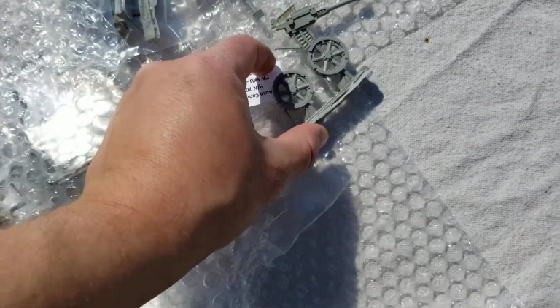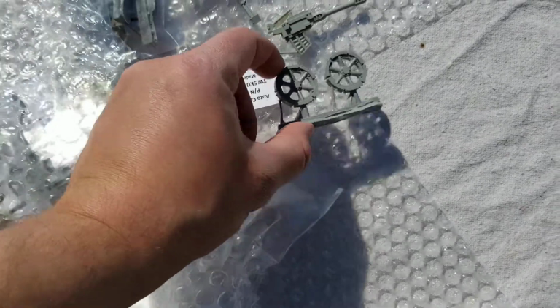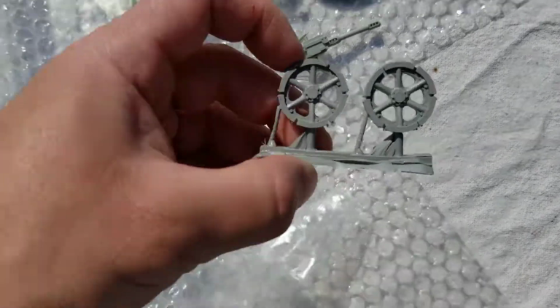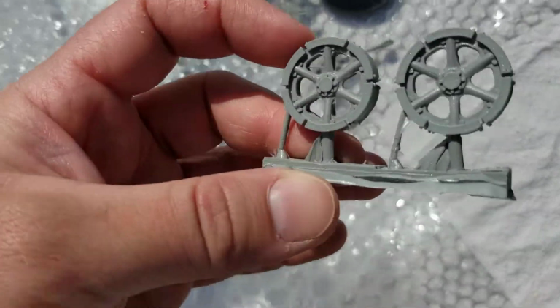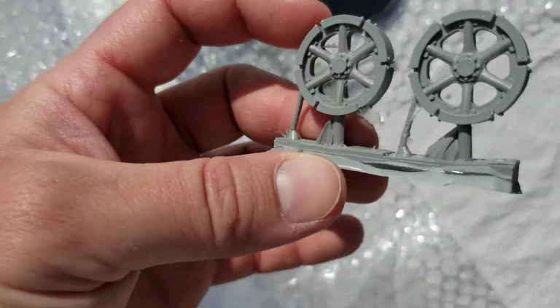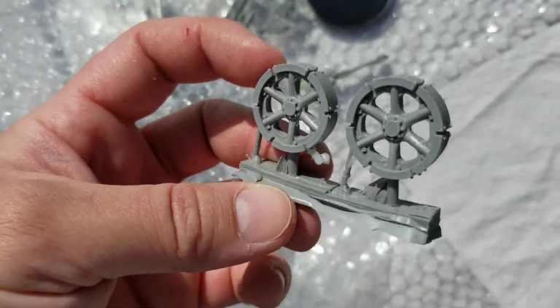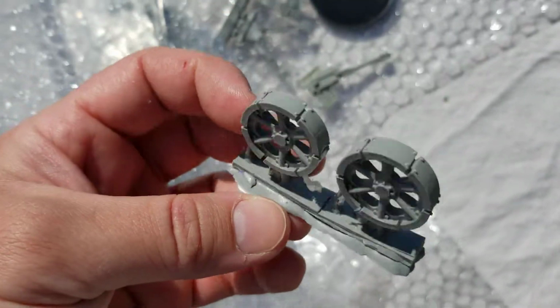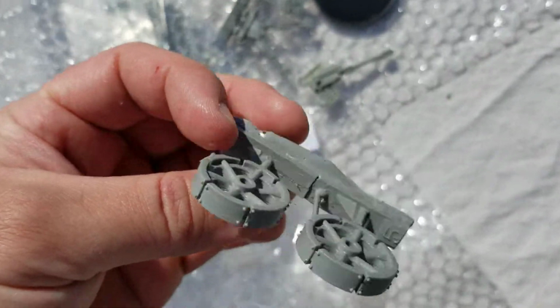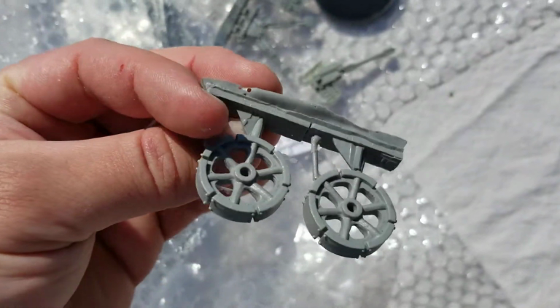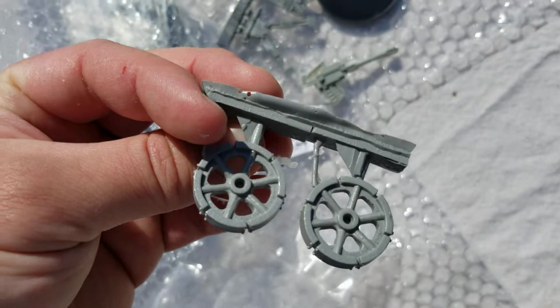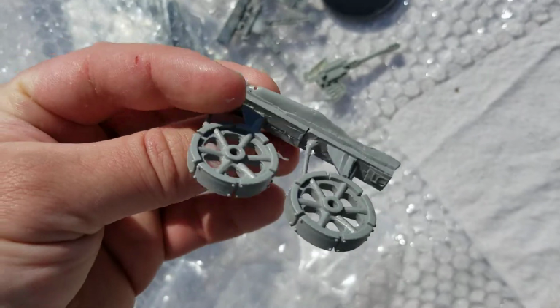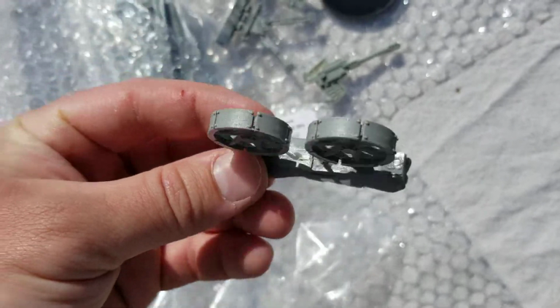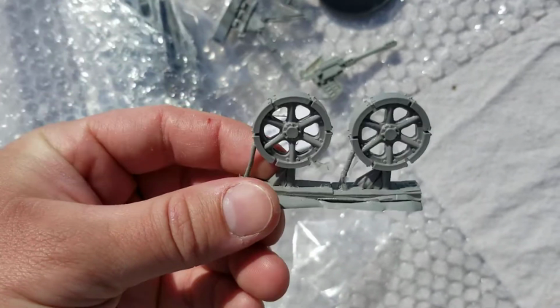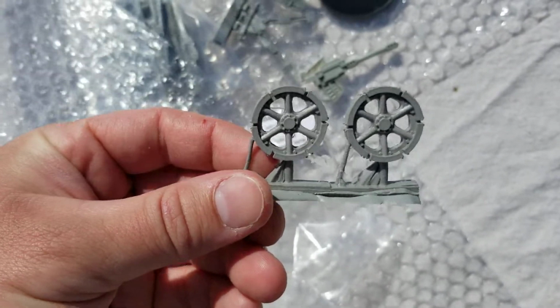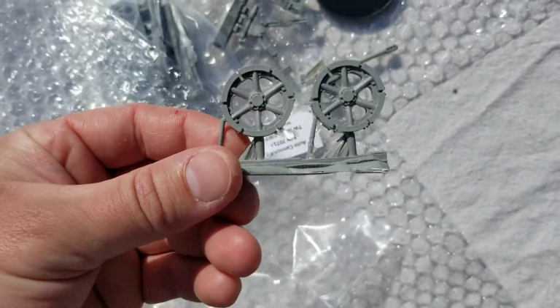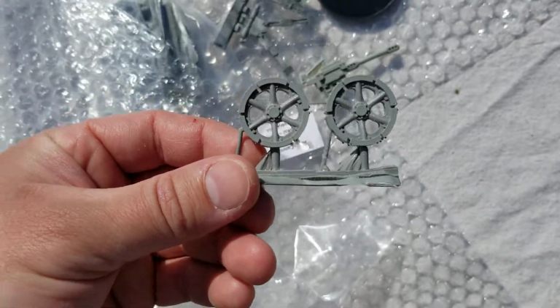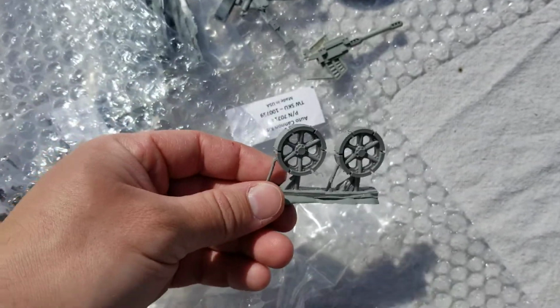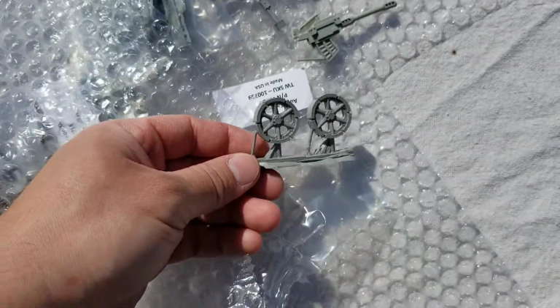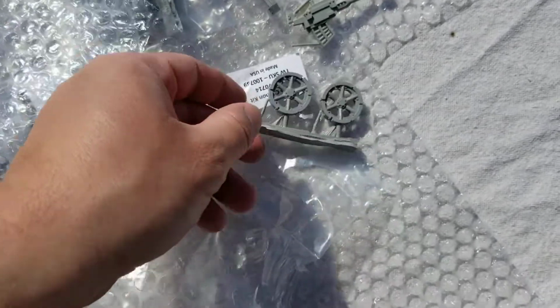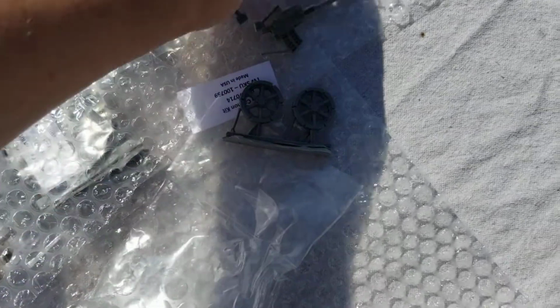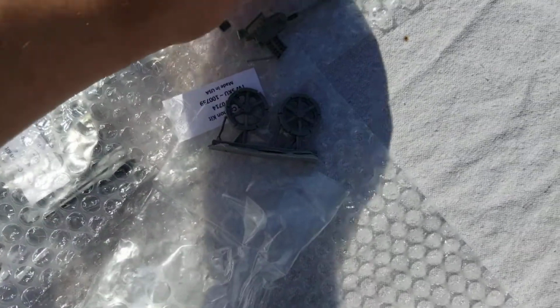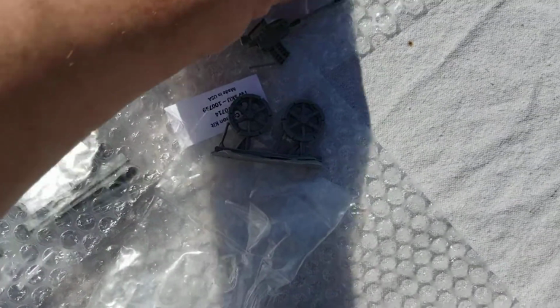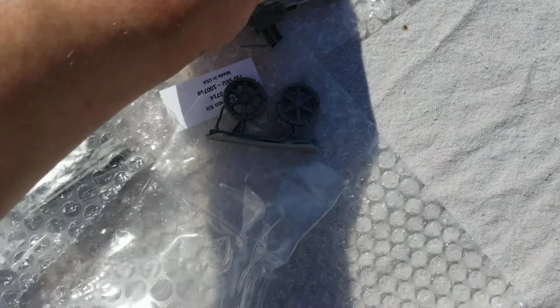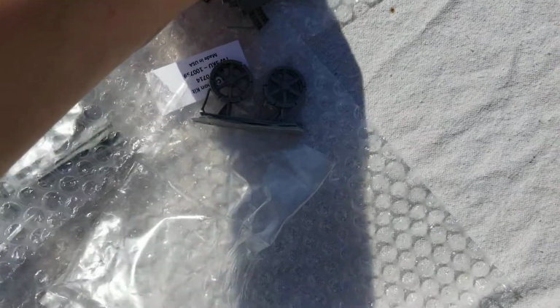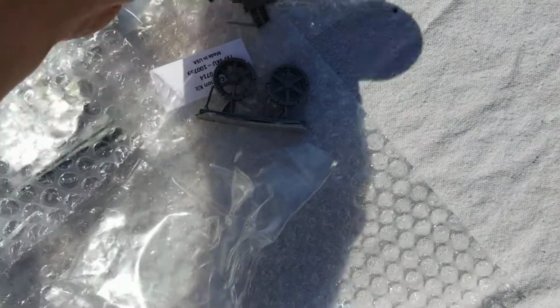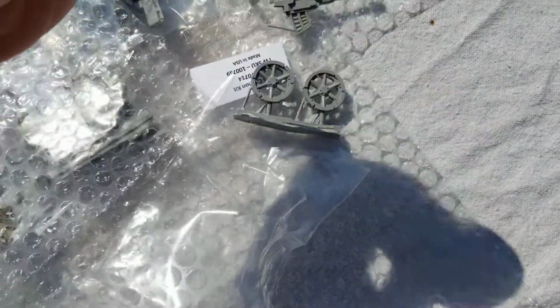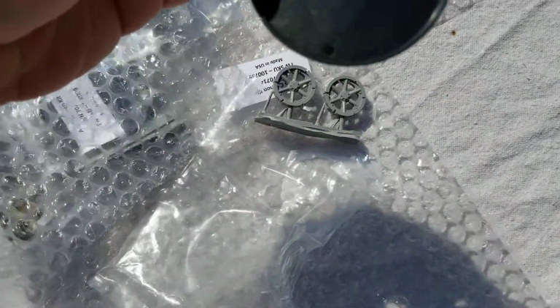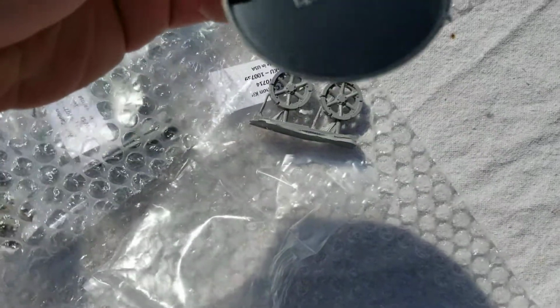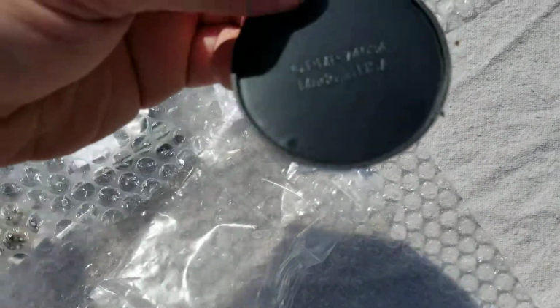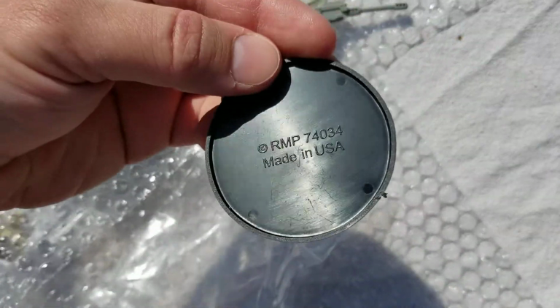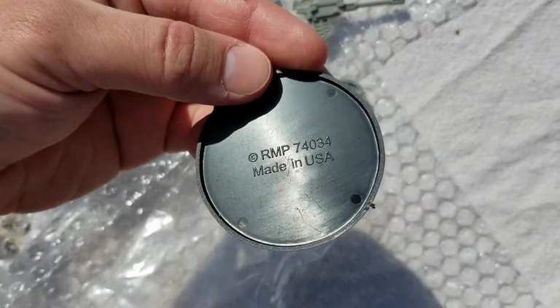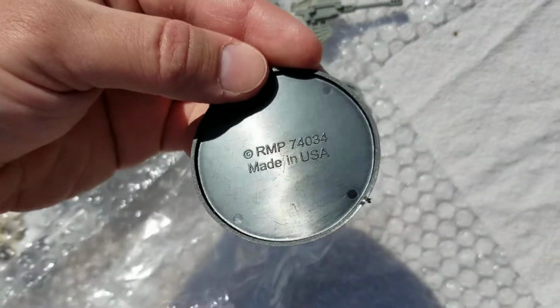And then last but not least, the gun wheels. I love this — it gives a real World War I type vibe. And of course, as stated previously, the base. Made in the USA.